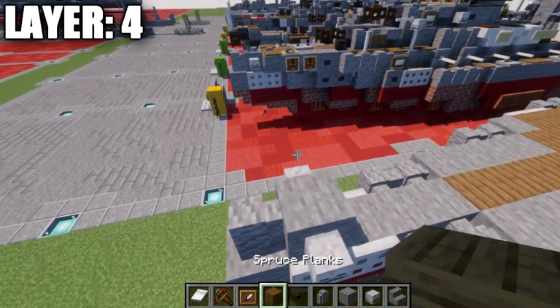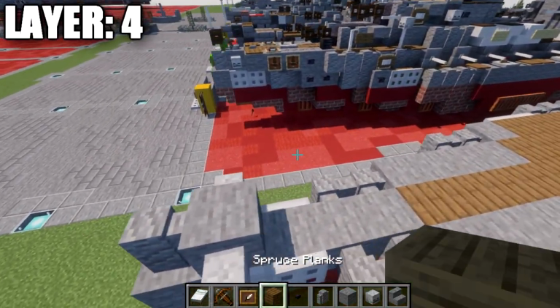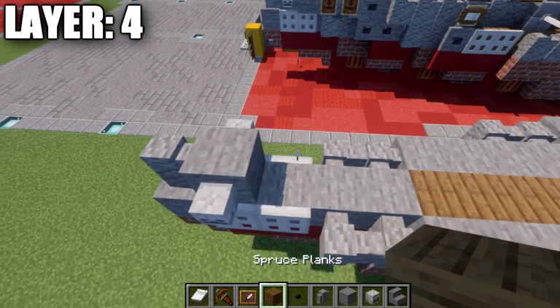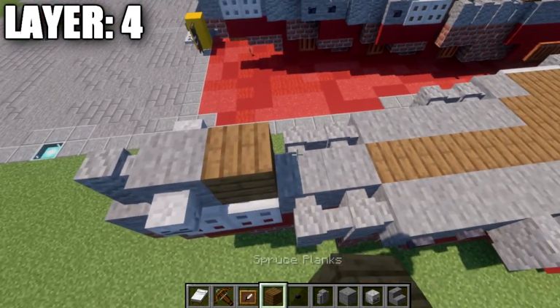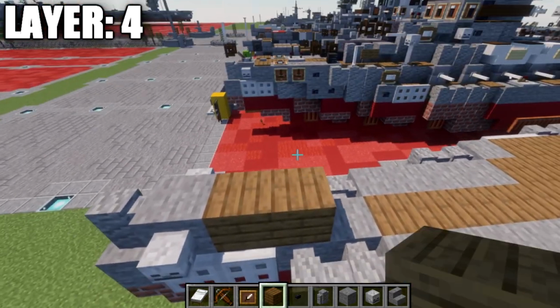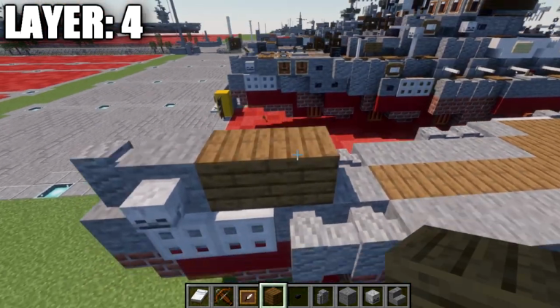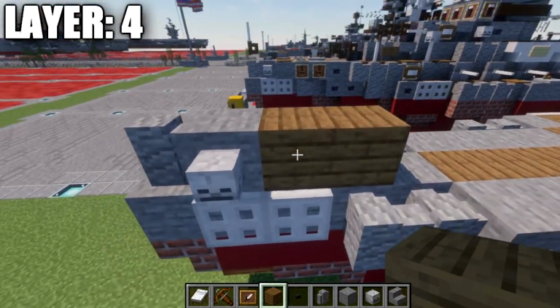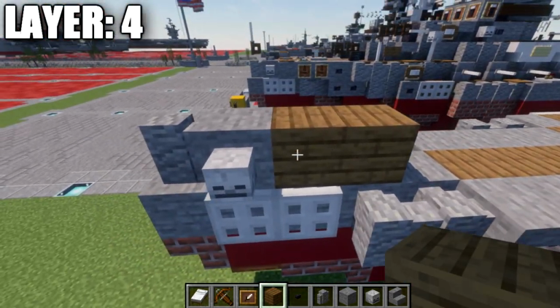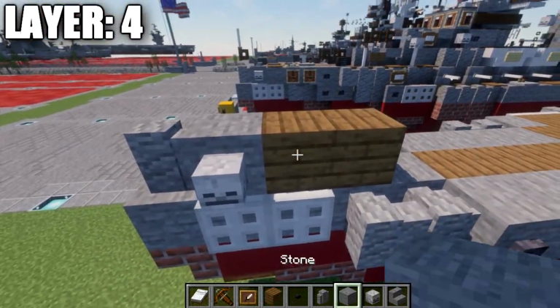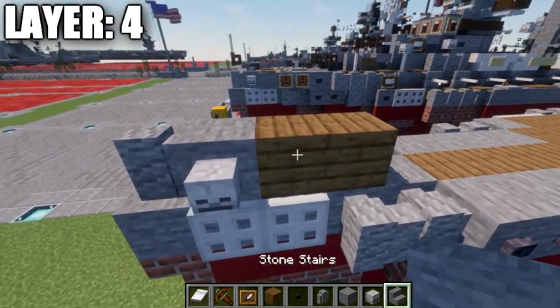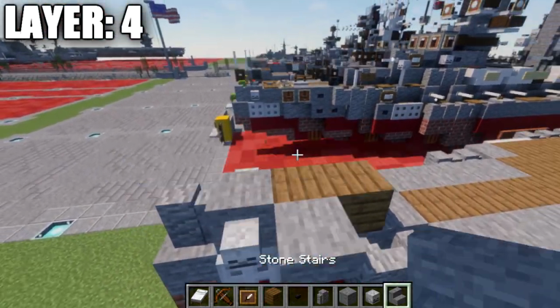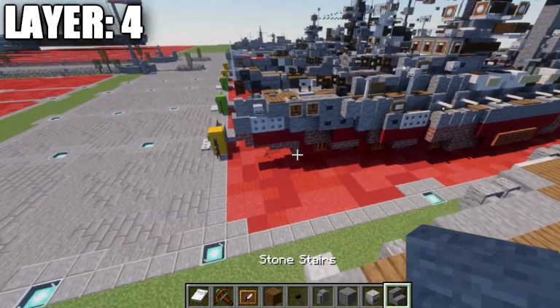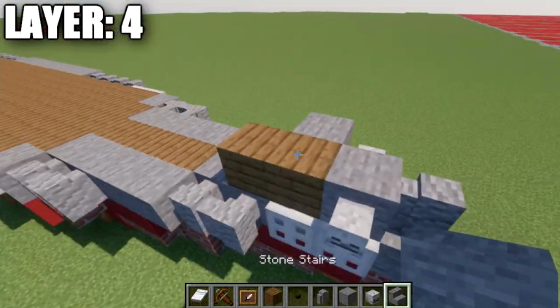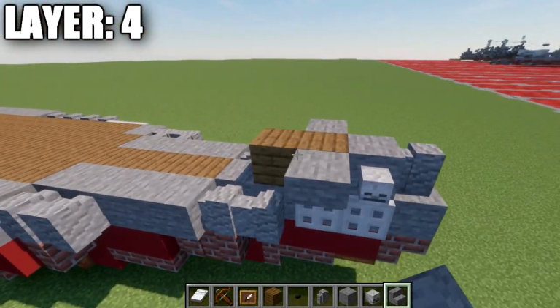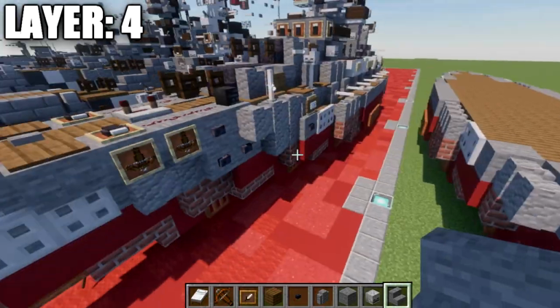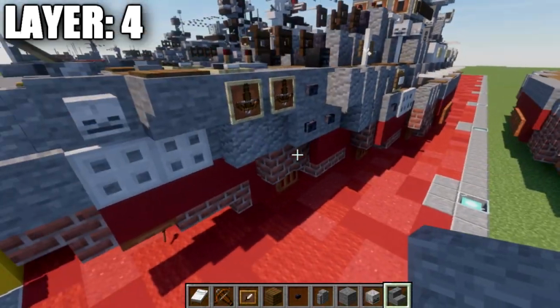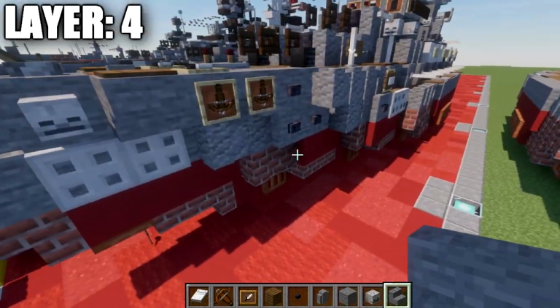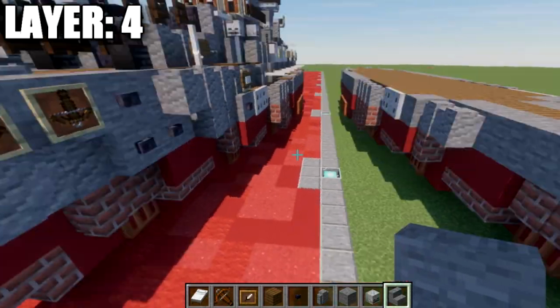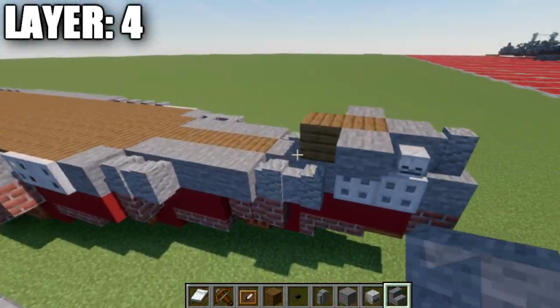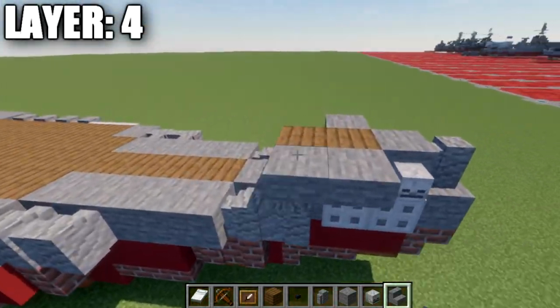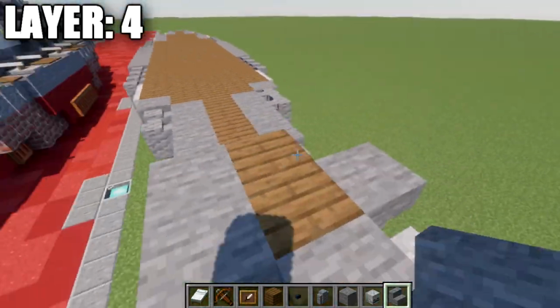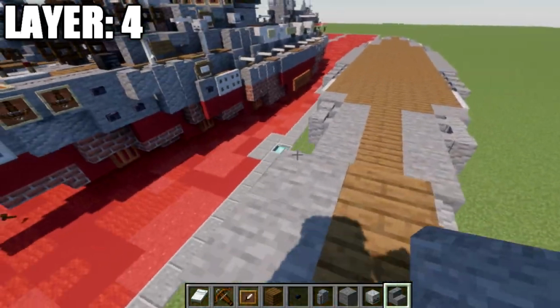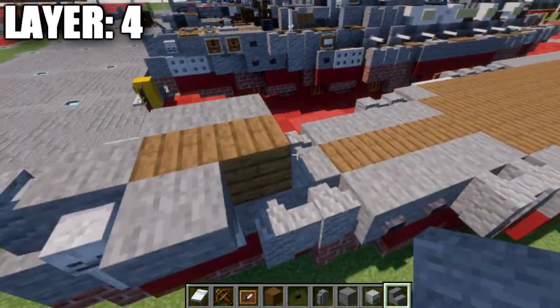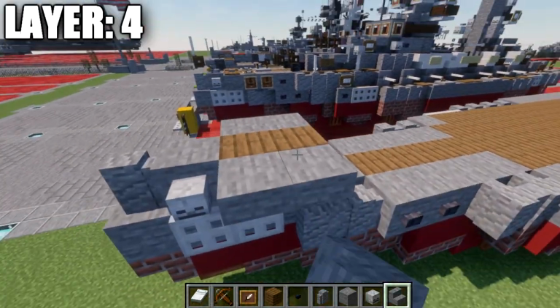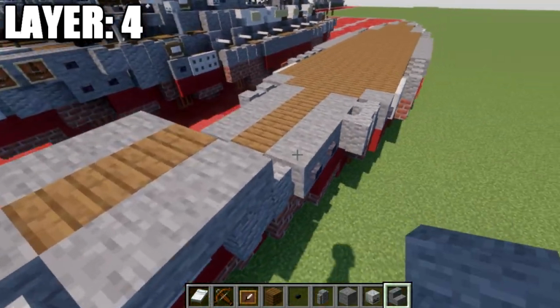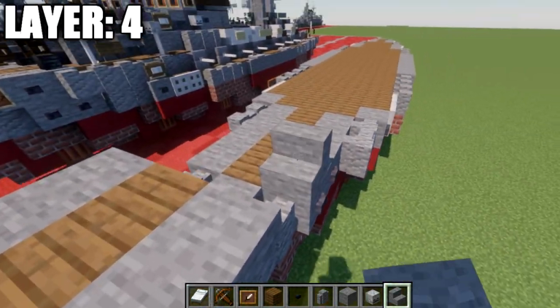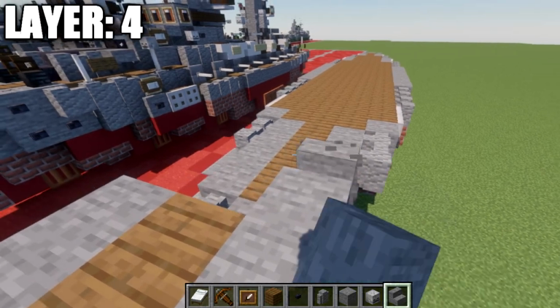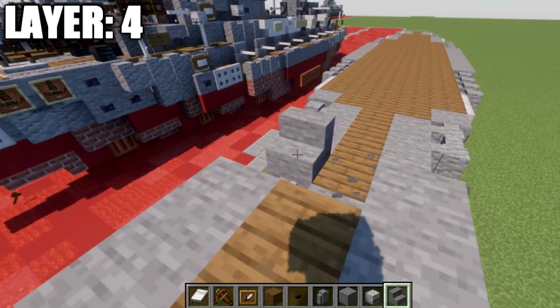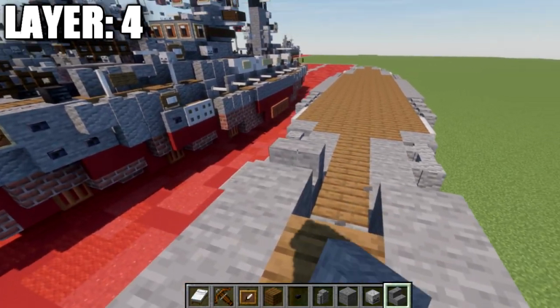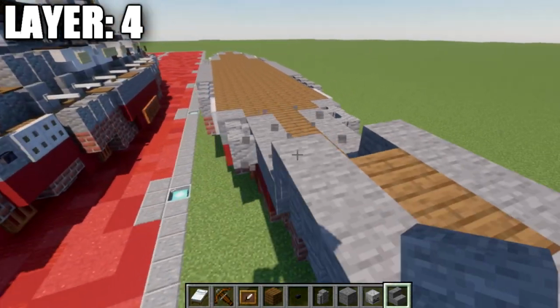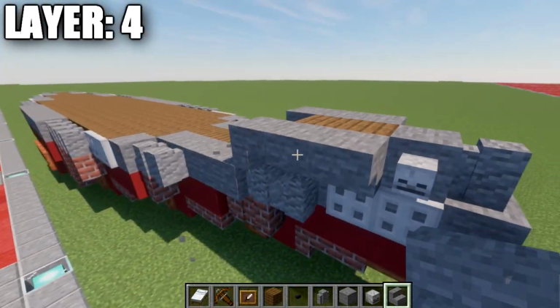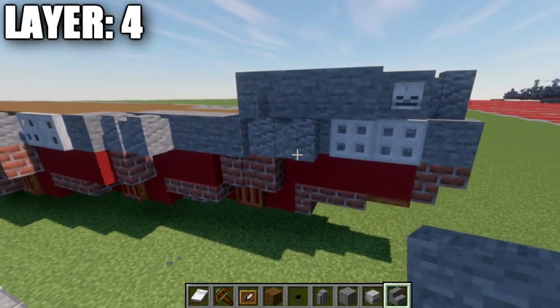We then want to place down two spruce wood planks in the center, followed by a stone upside down stair to both sides. We're going to place down a second stone stair going back, and then a stone upside down corner stair to both sides.